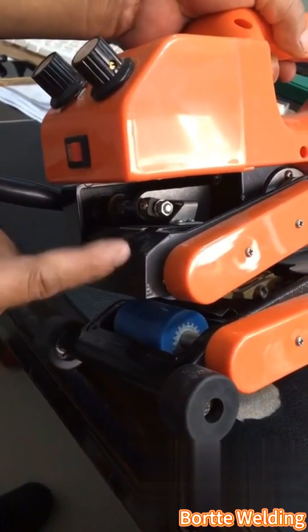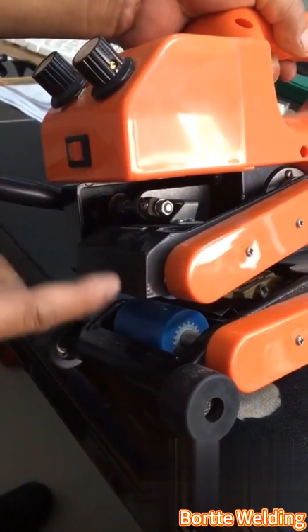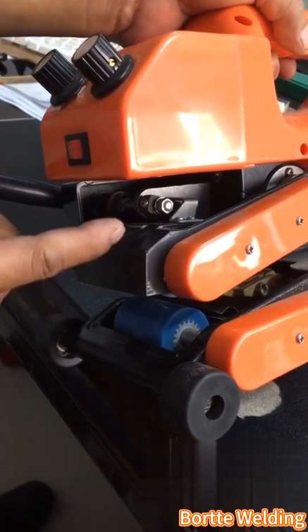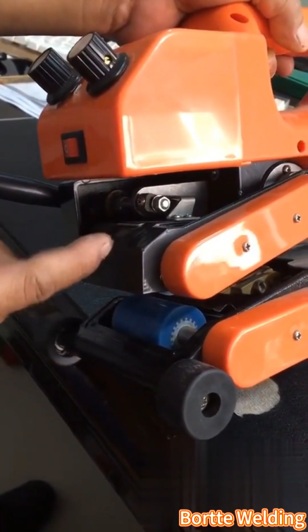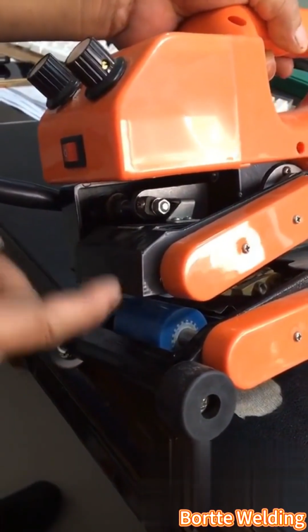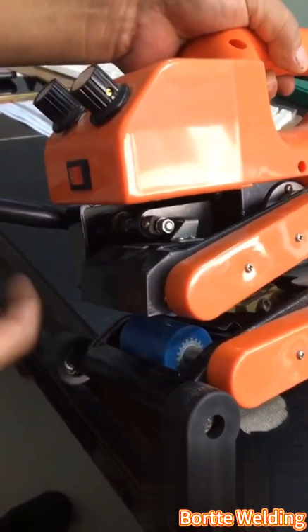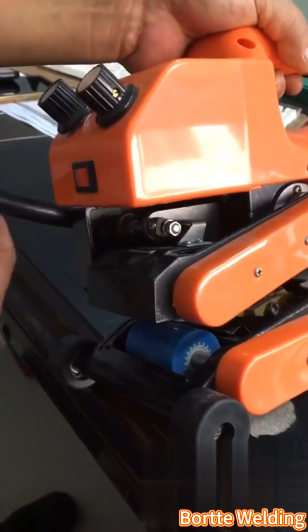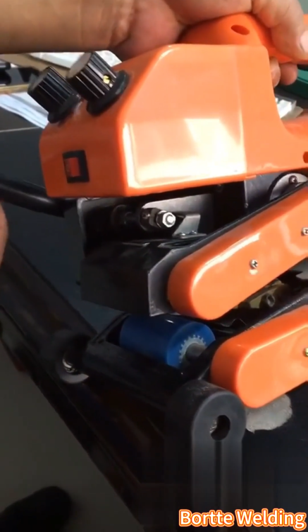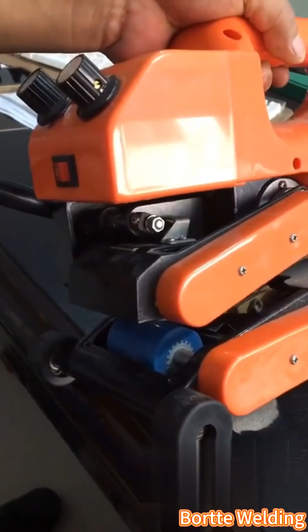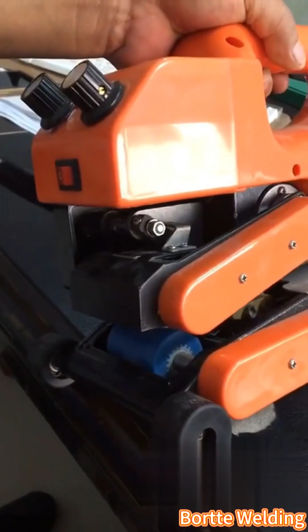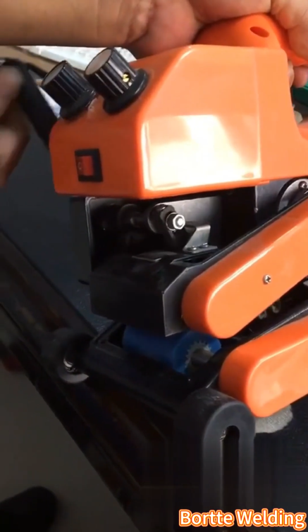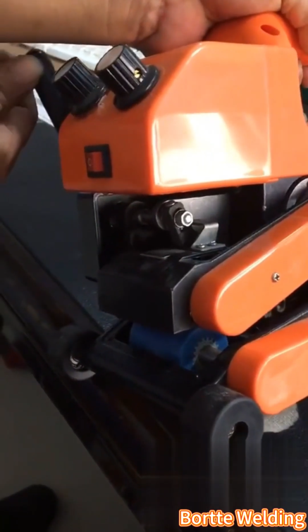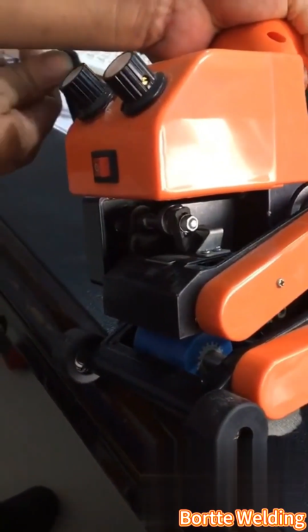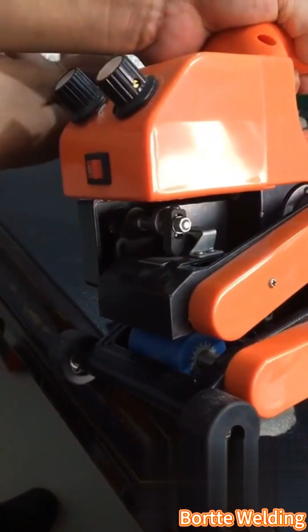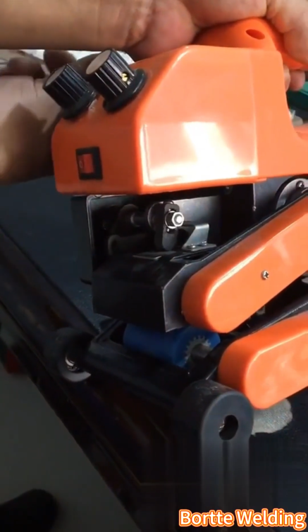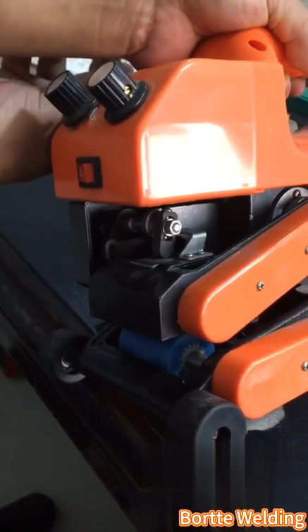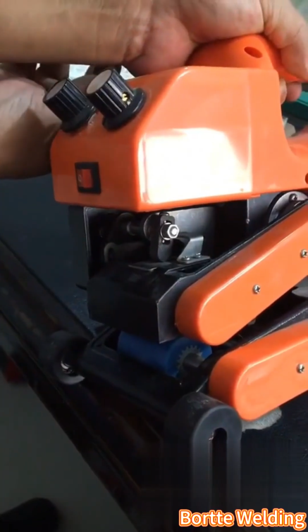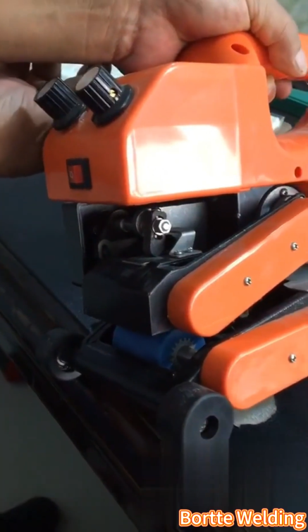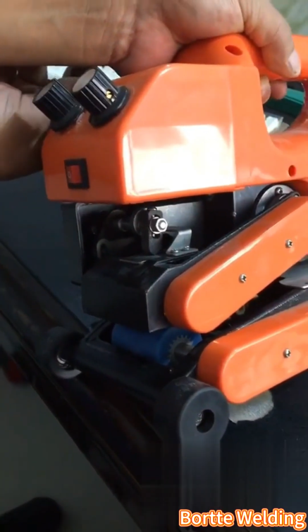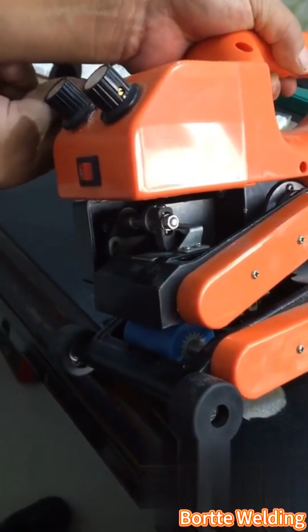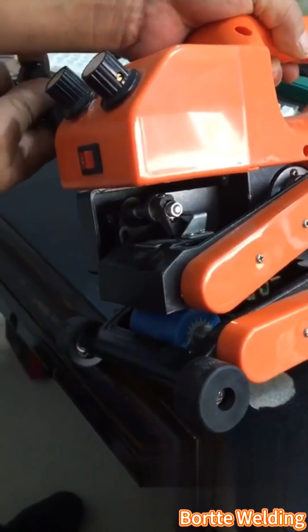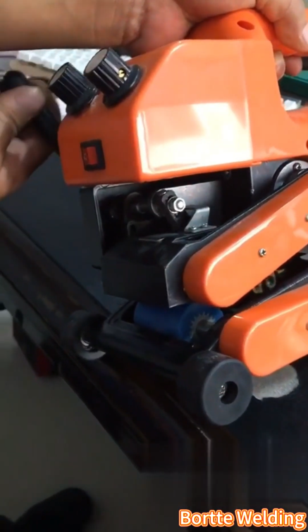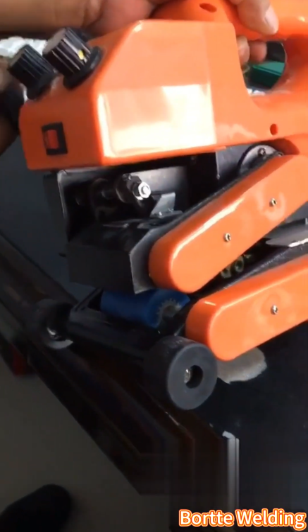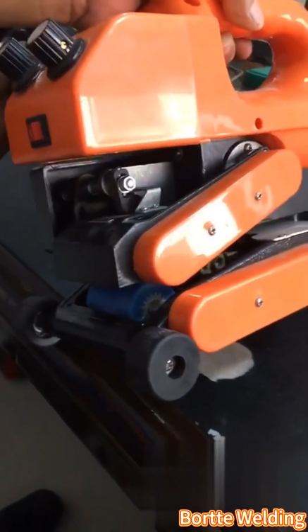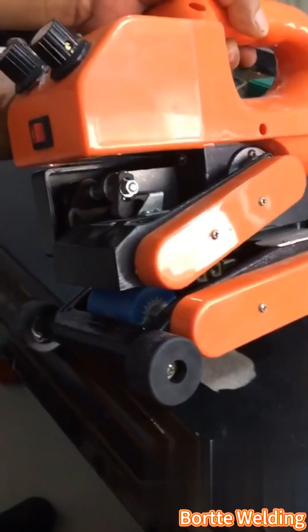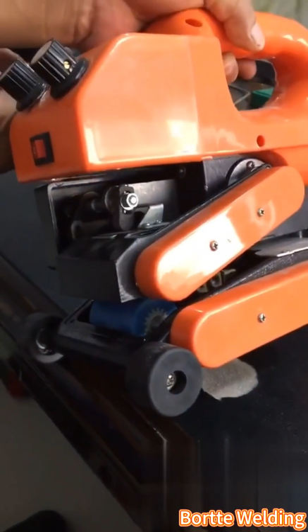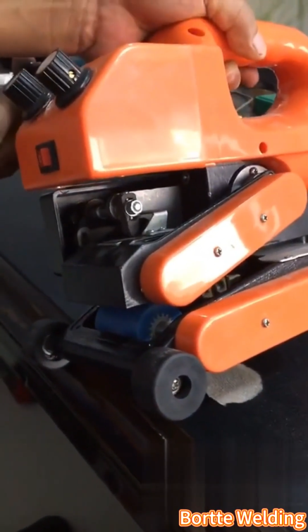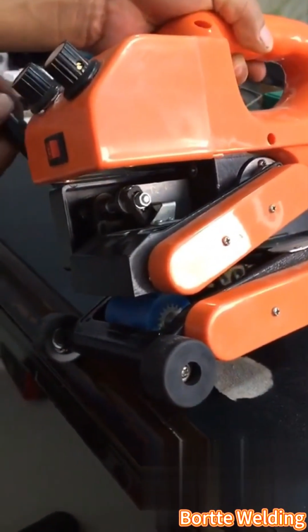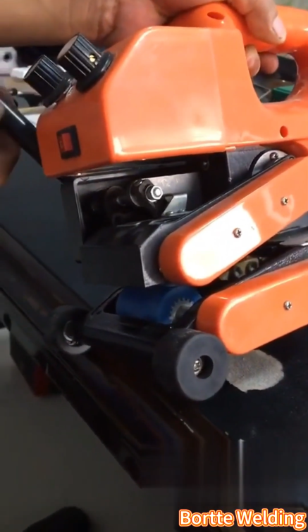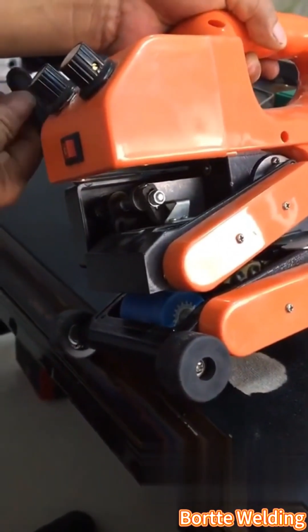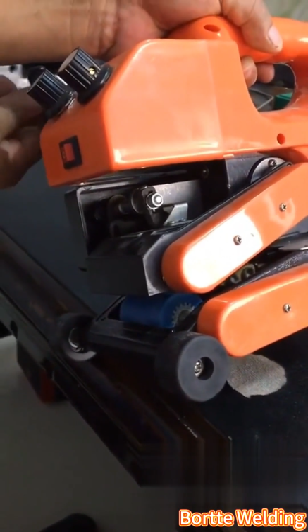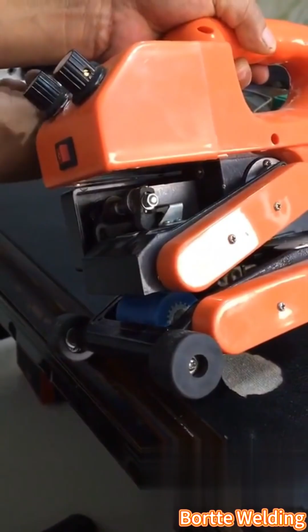Materials under 1.0 mm don't need adjustment. For 1.5 to 2 mm, adjust the pressure block clockwise. Due to thickness, use one piece as a standard.